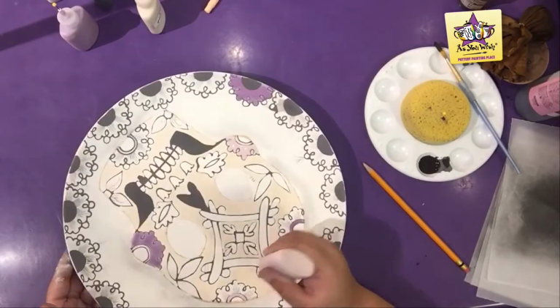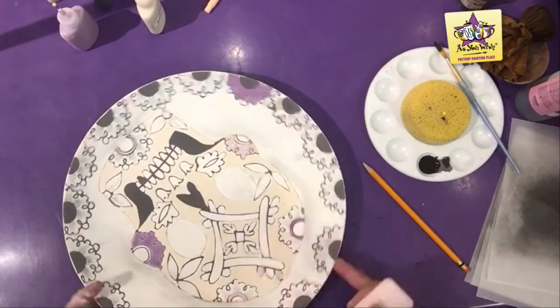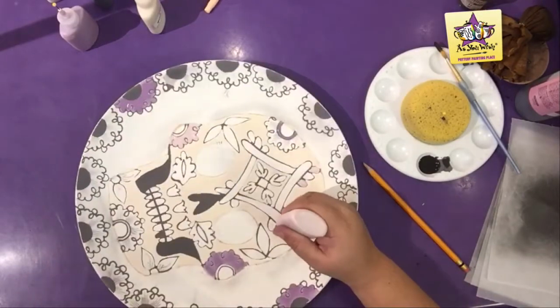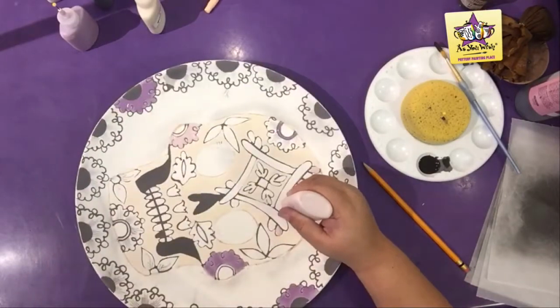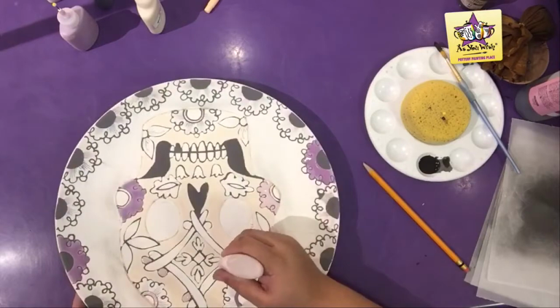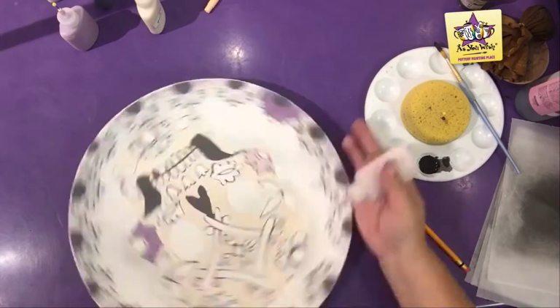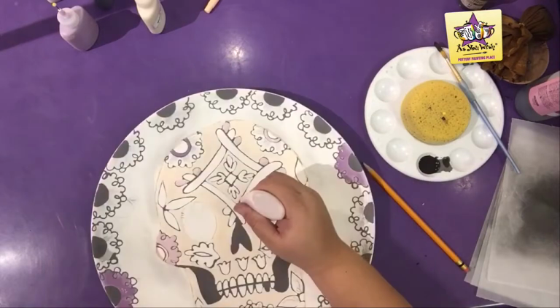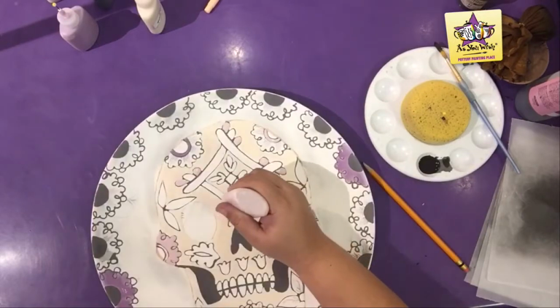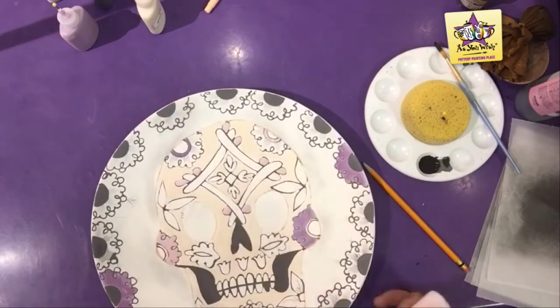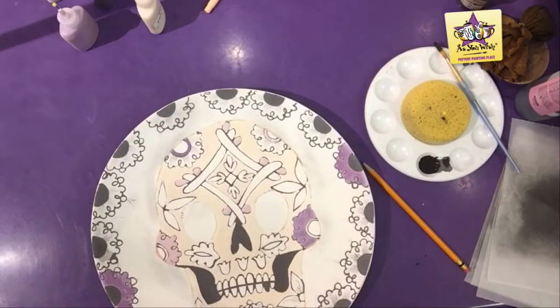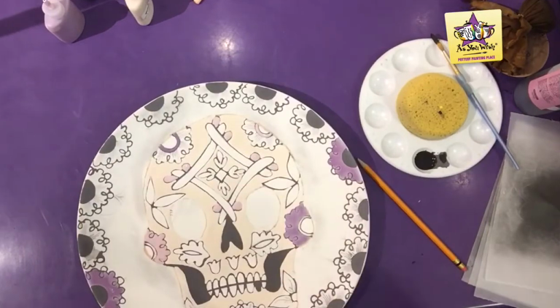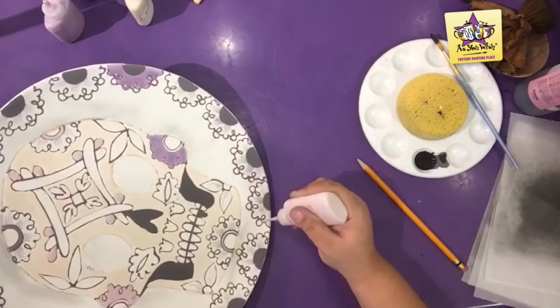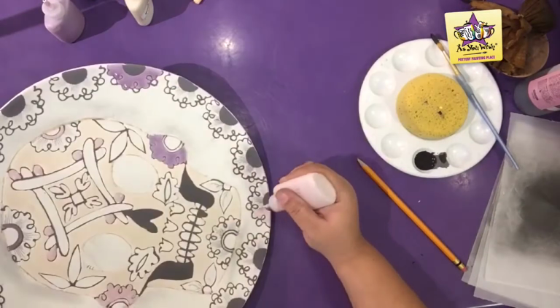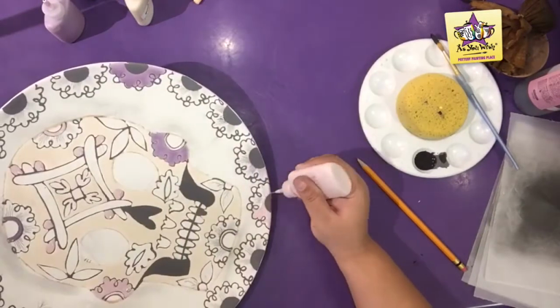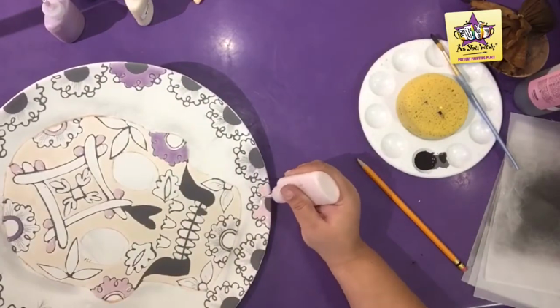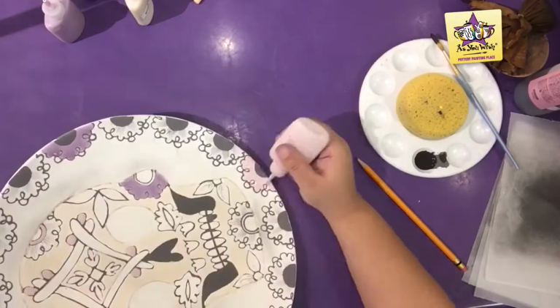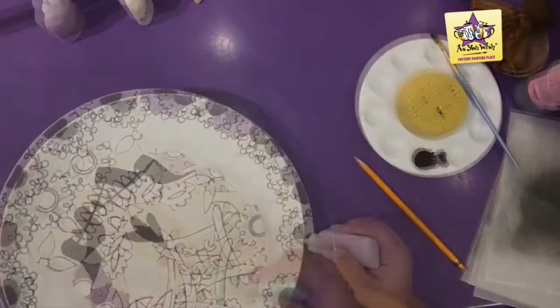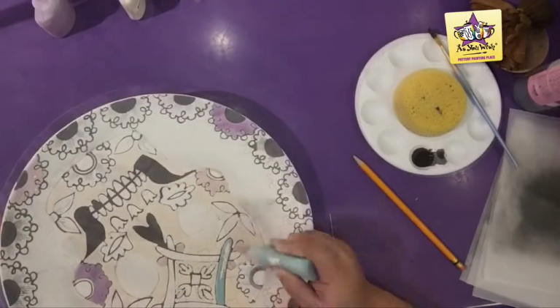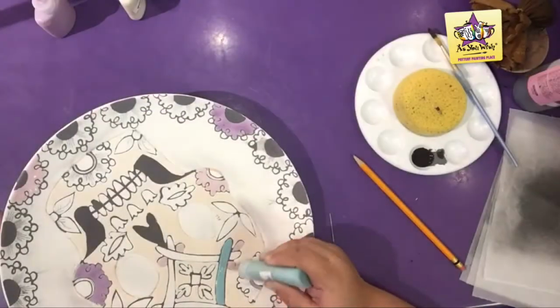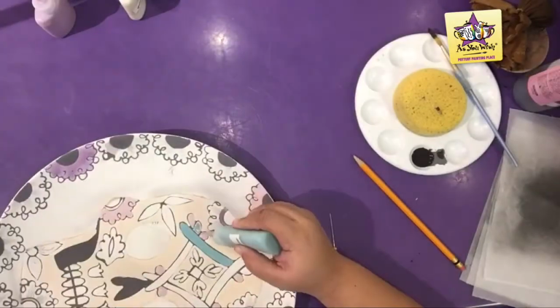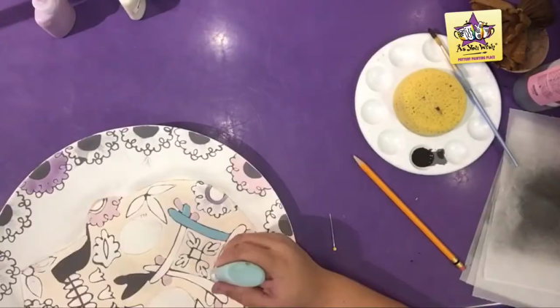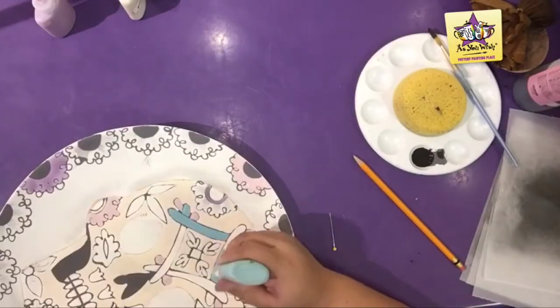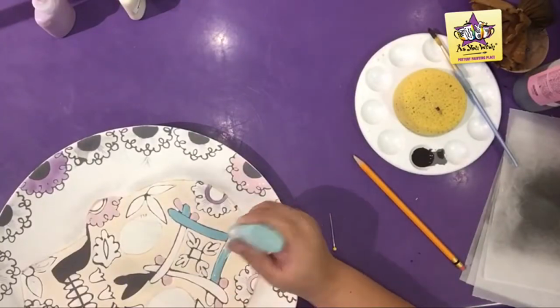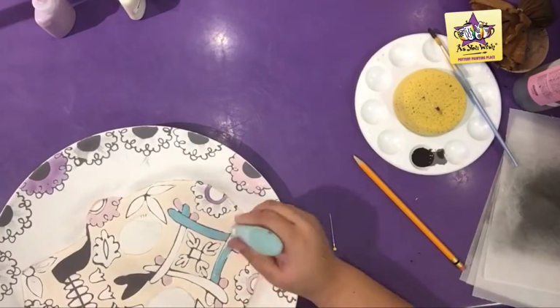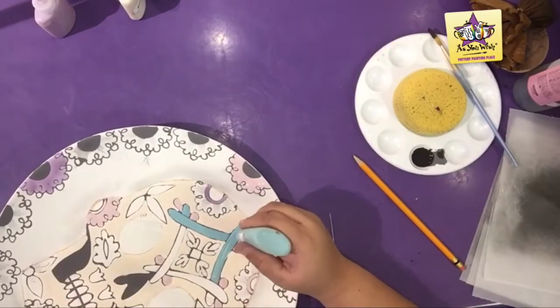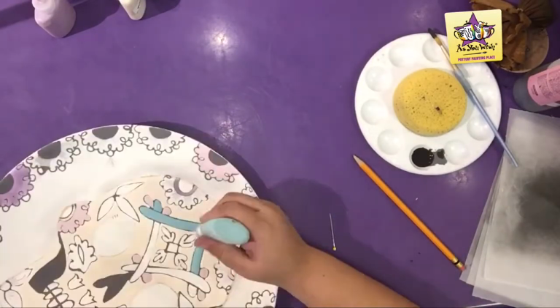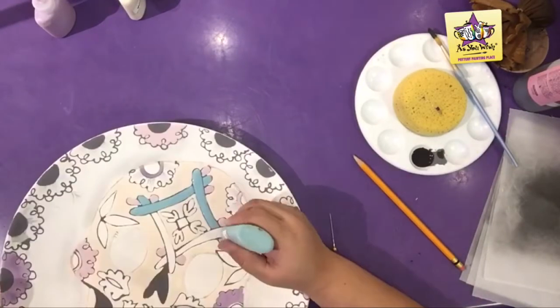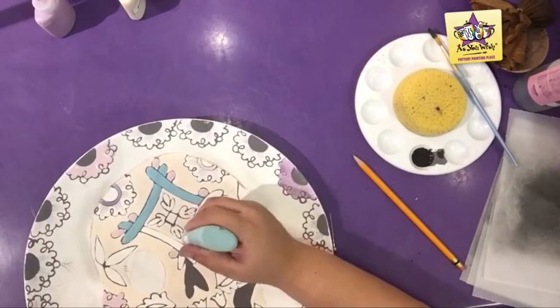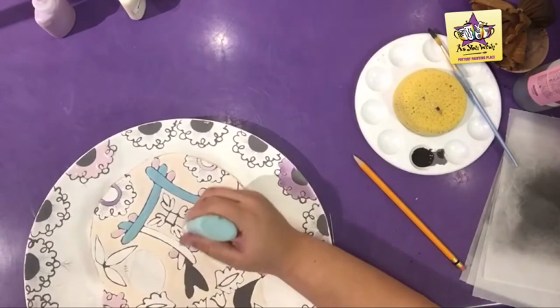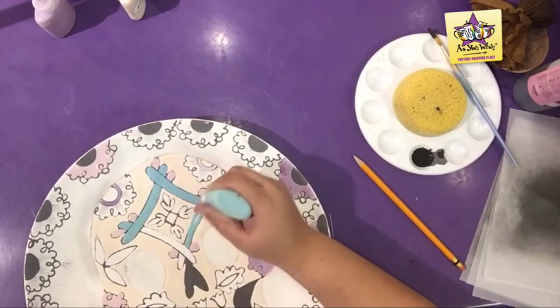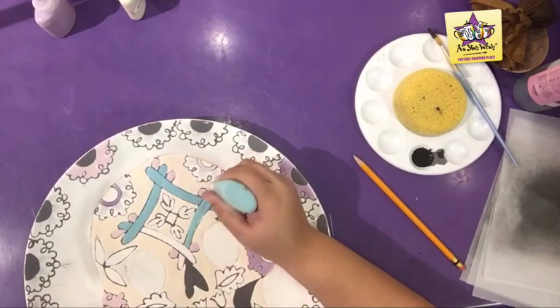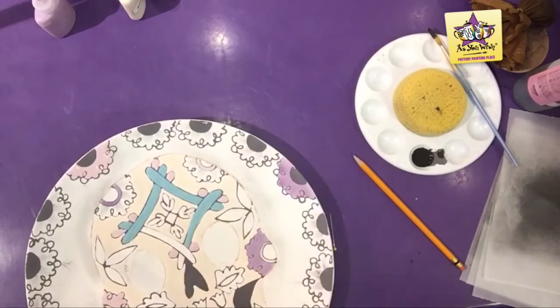Use a jumping juniper fun writer for the left cheek flower, the accent on the forehead design, and two opposite rim flowers. Also use jumping juniper for the rim of the jaw flower and two additional opposite rim flowers.